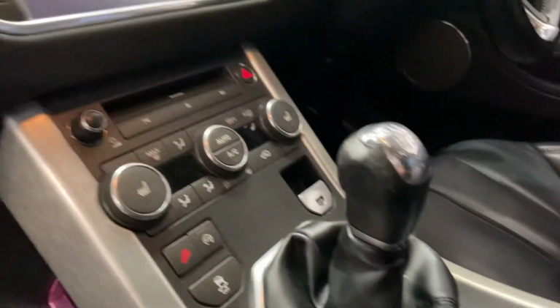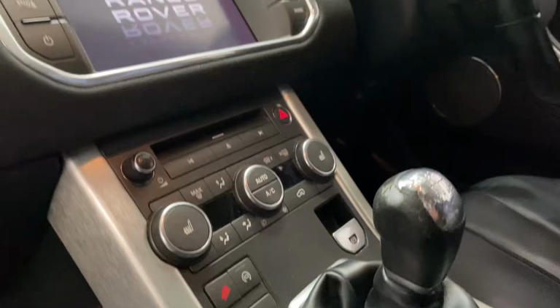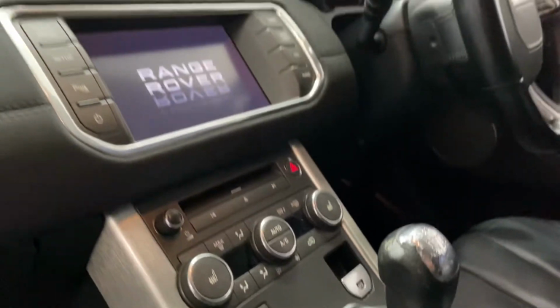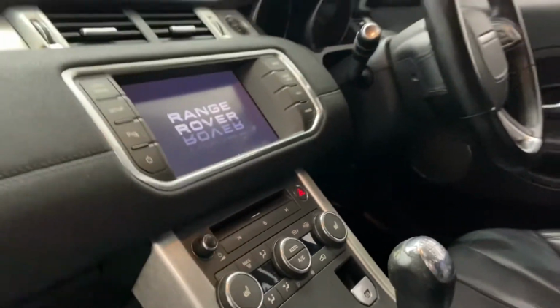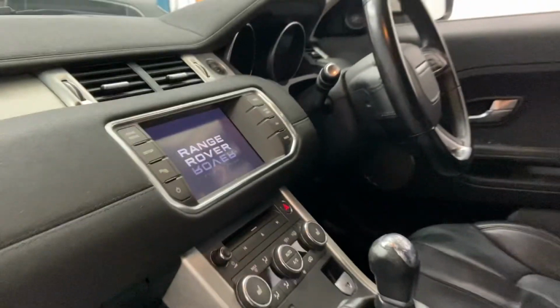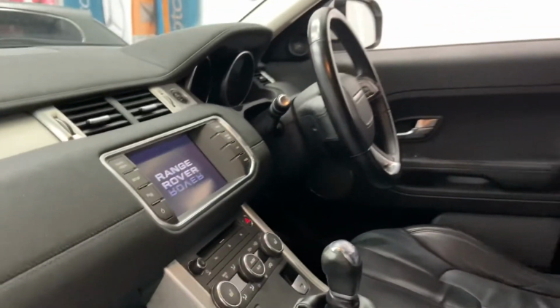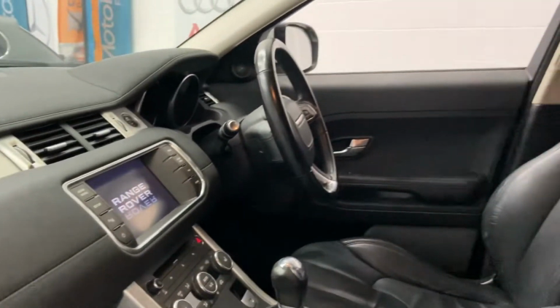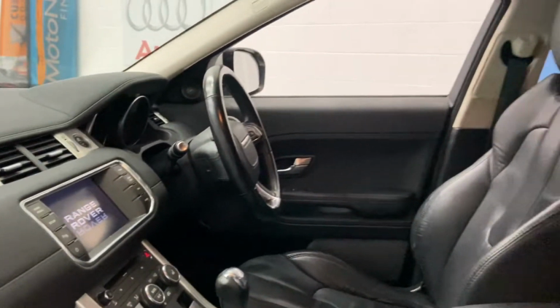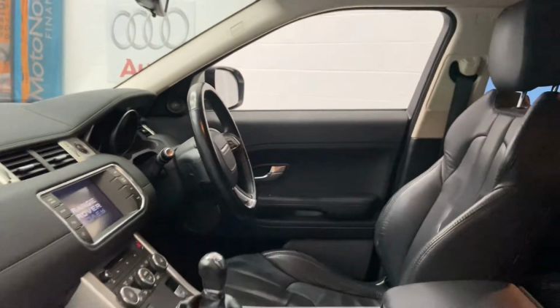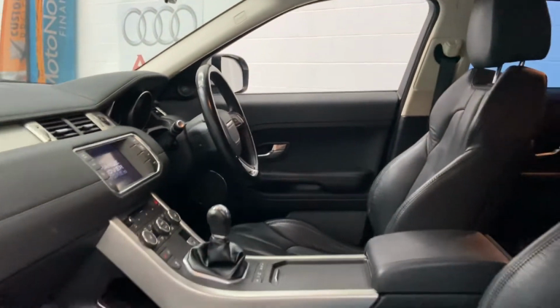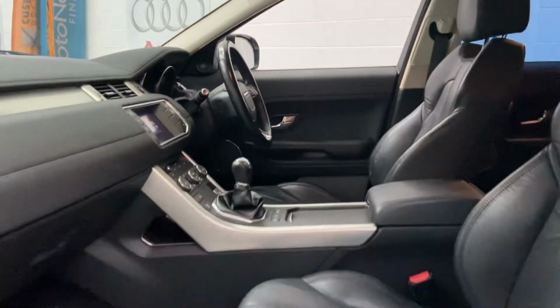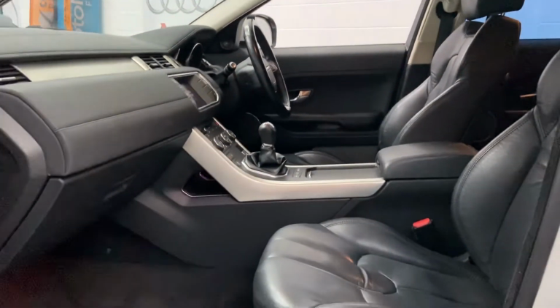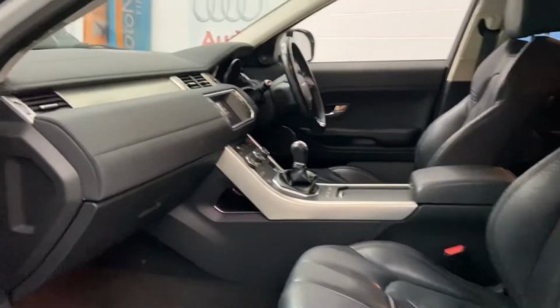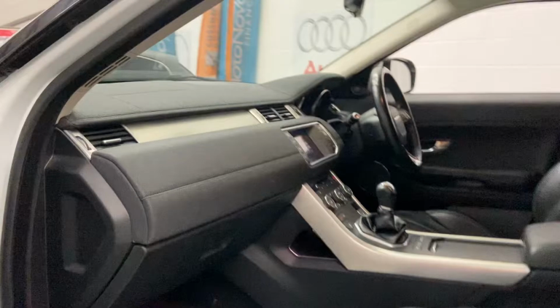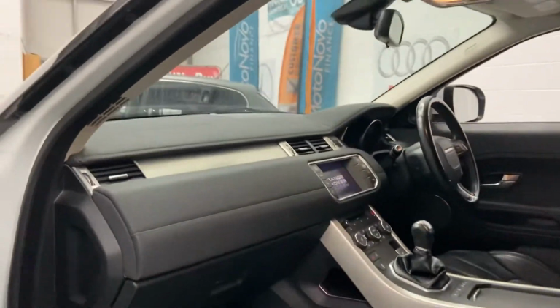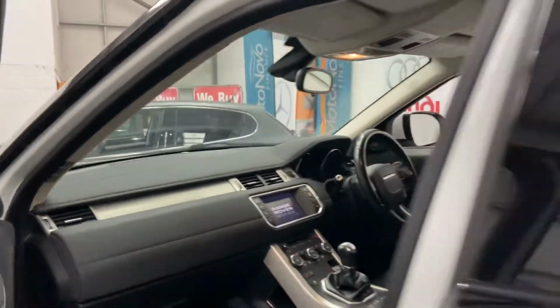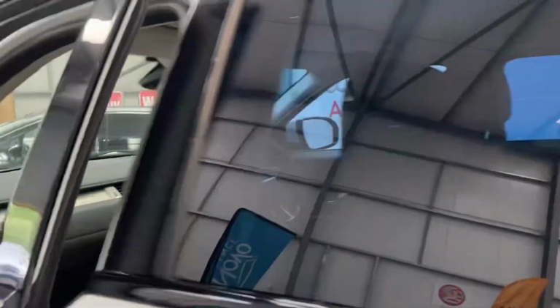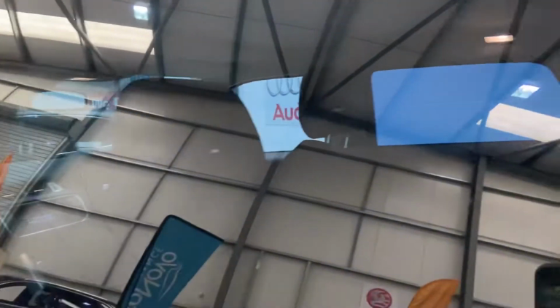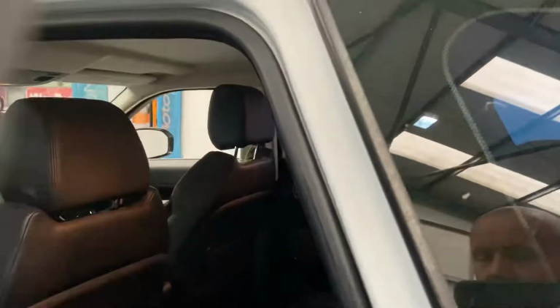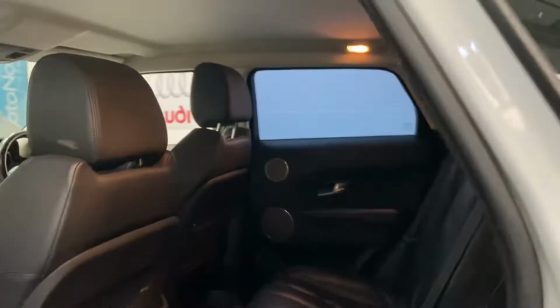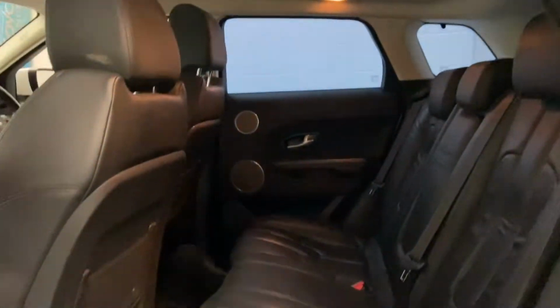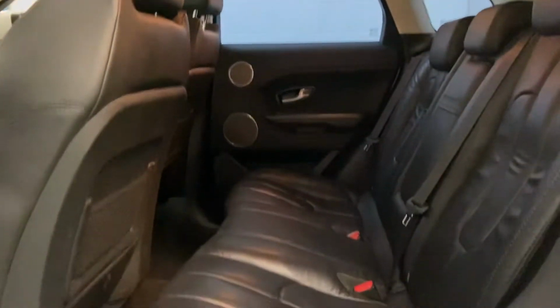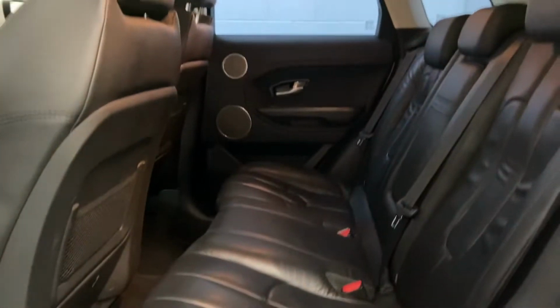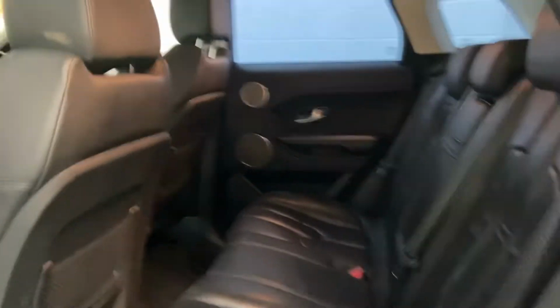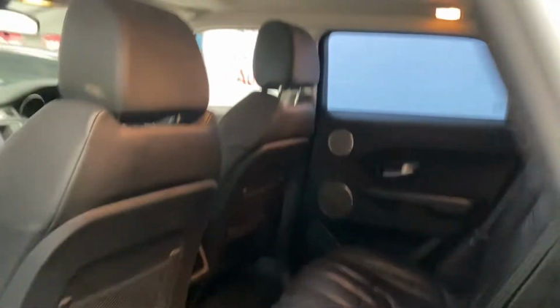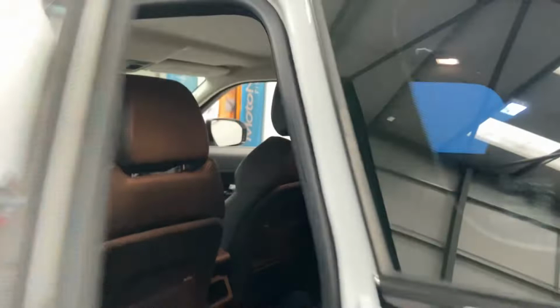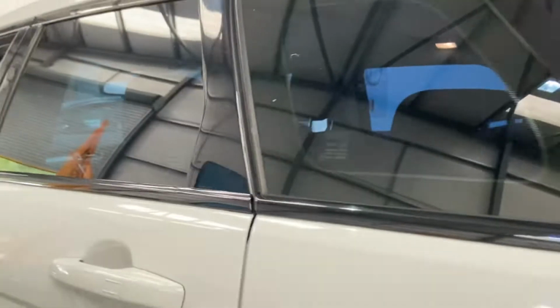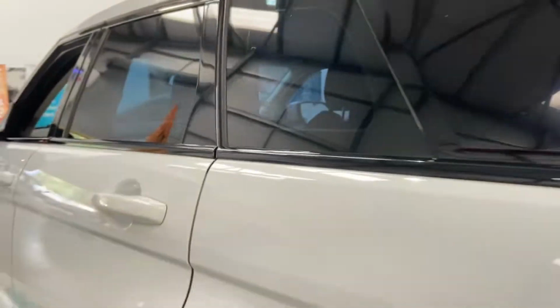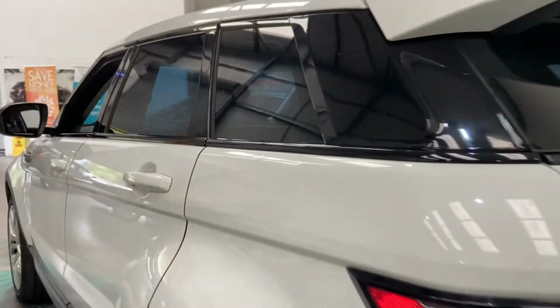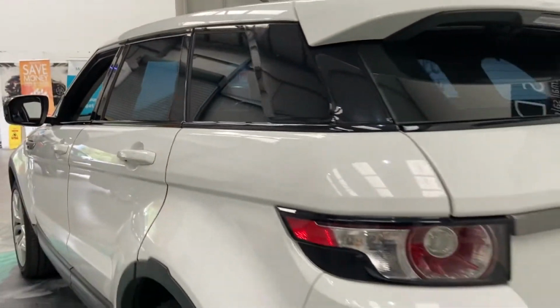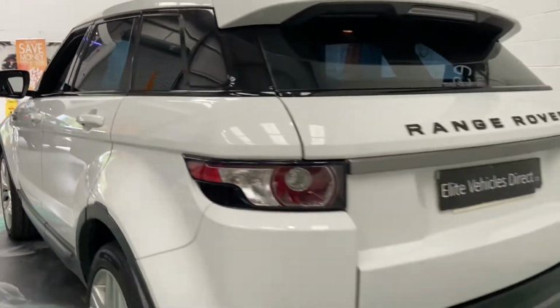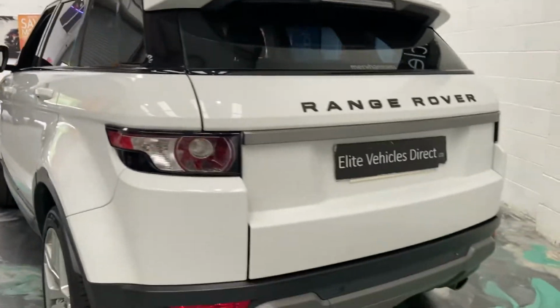It's also got heated seats, navigation, multifunction steering wheel with cruise. It's got the upgraded Meridian sound system. Privacy glass, which is an extra as well. Full leather interior. Parking sensors front and rear.